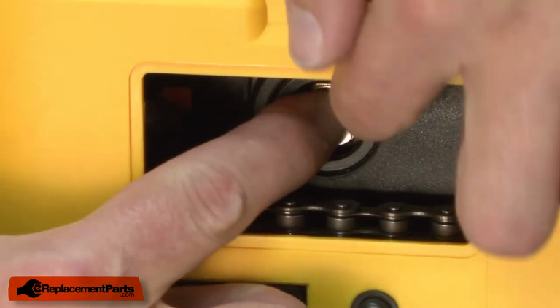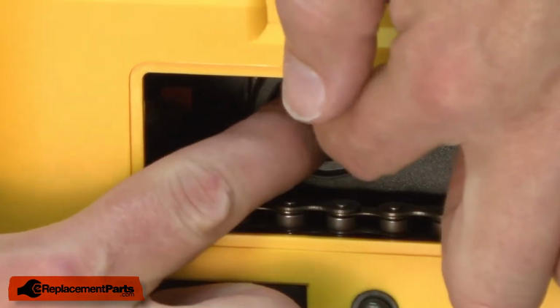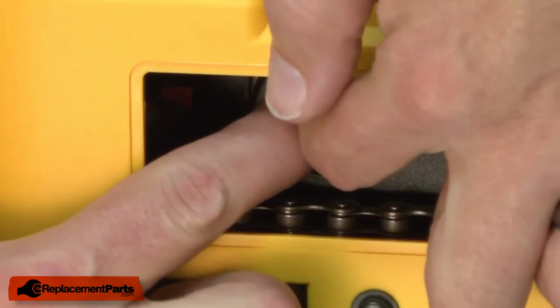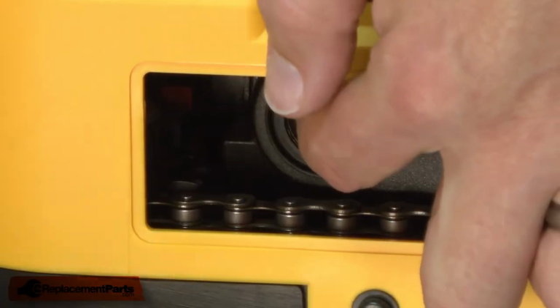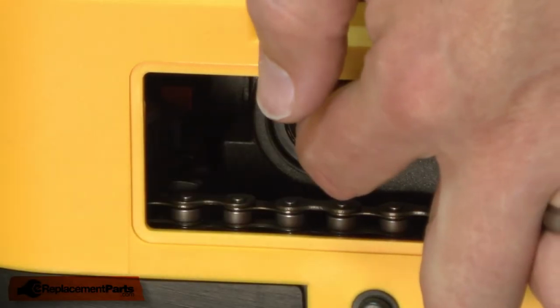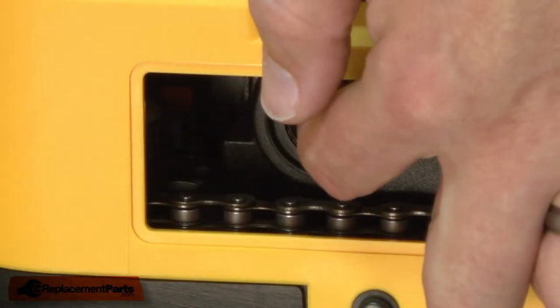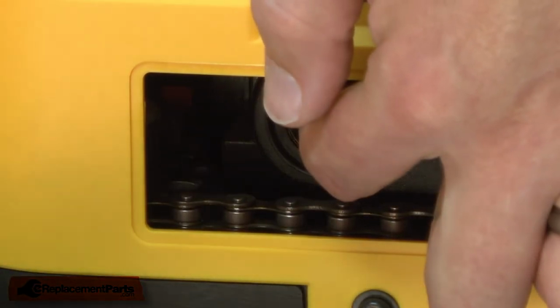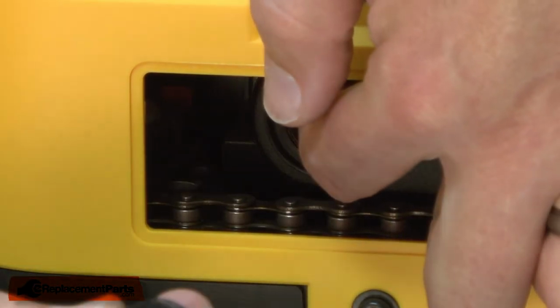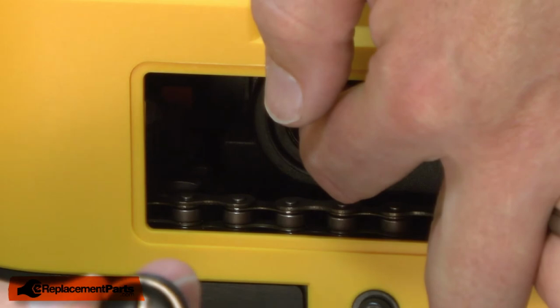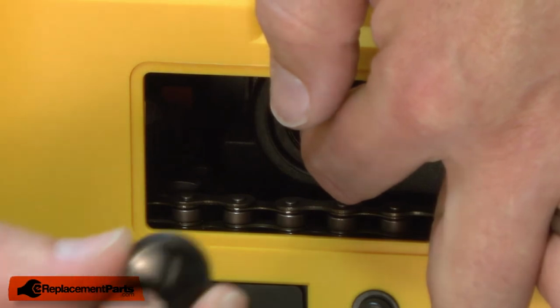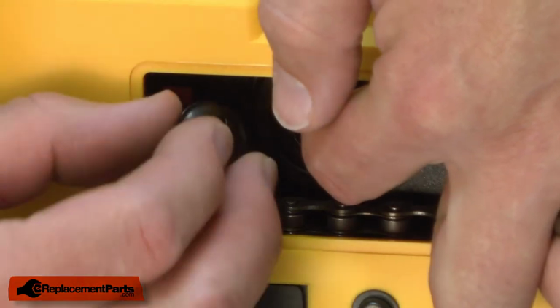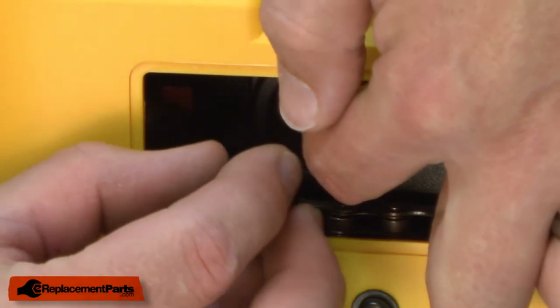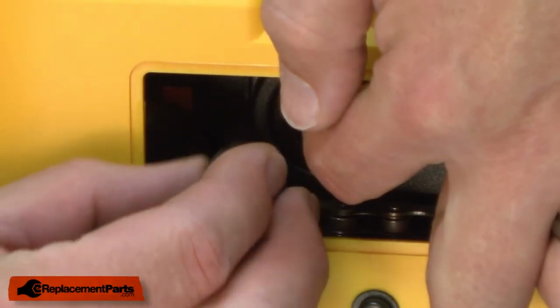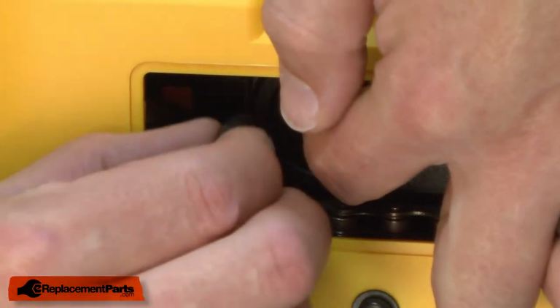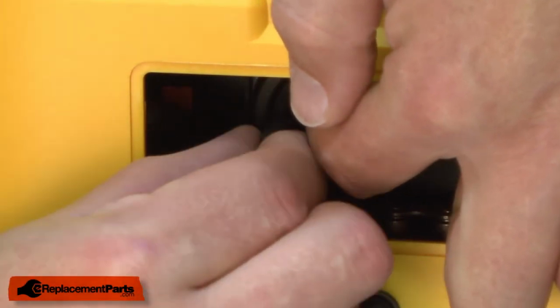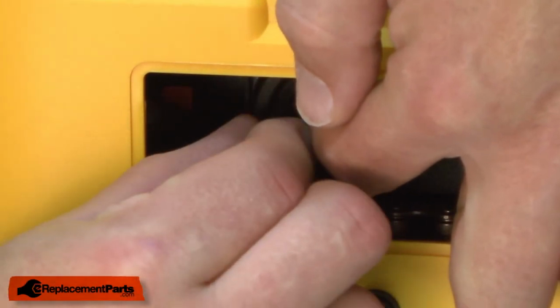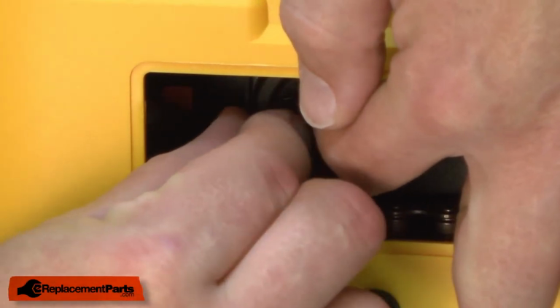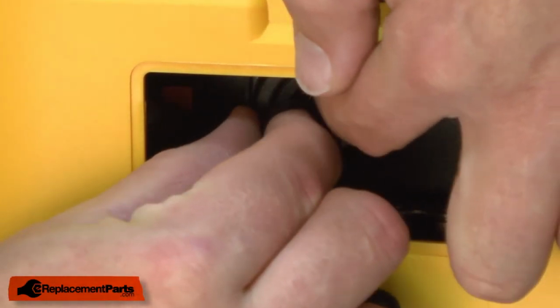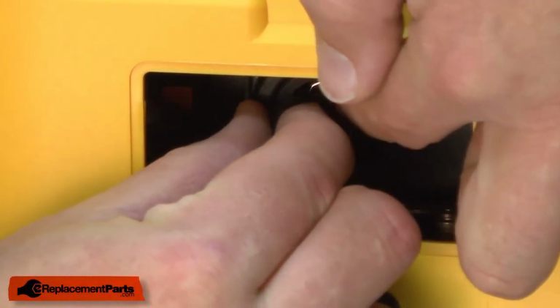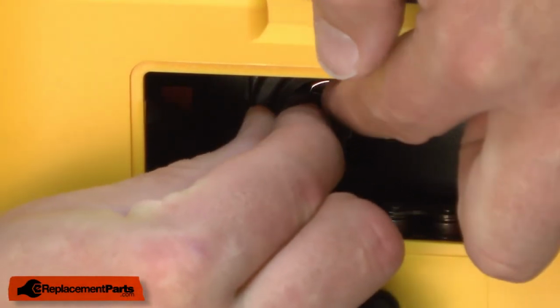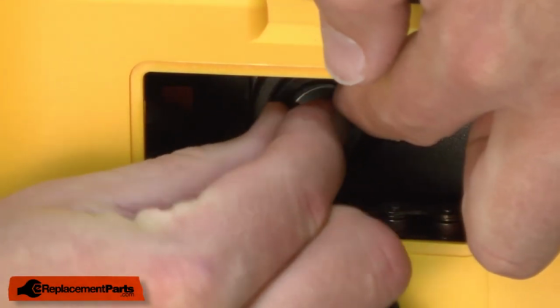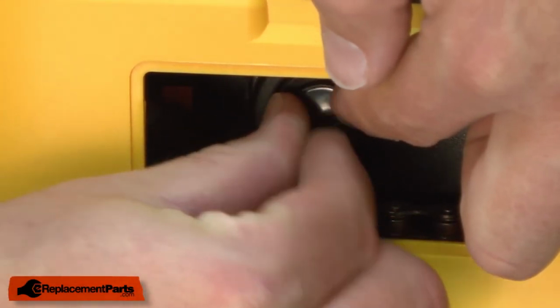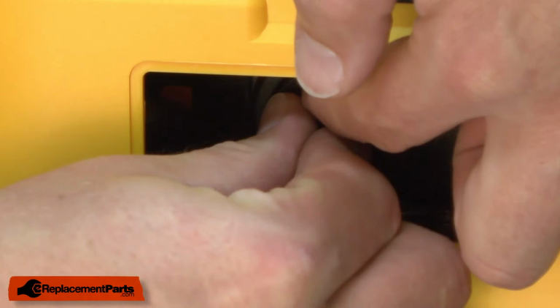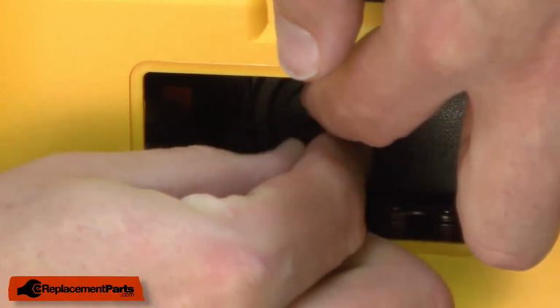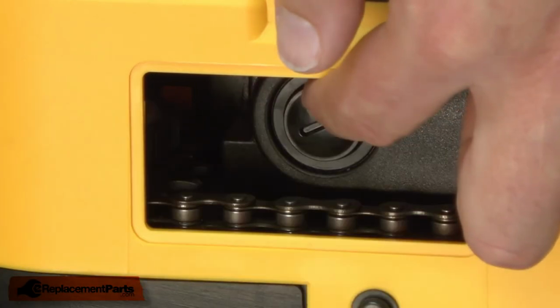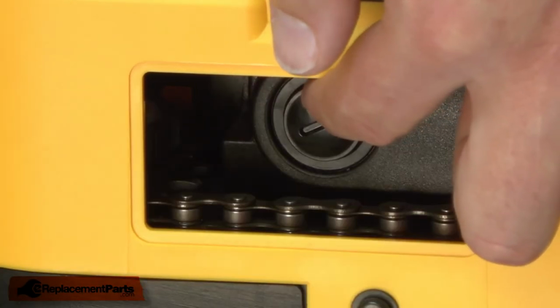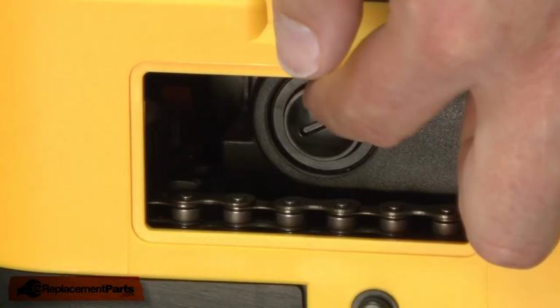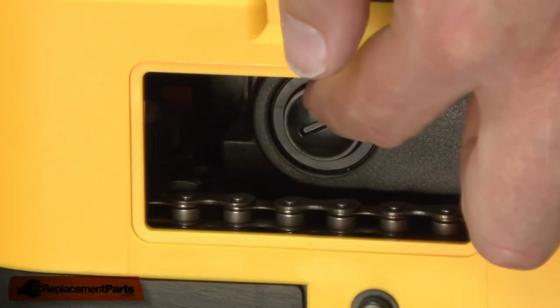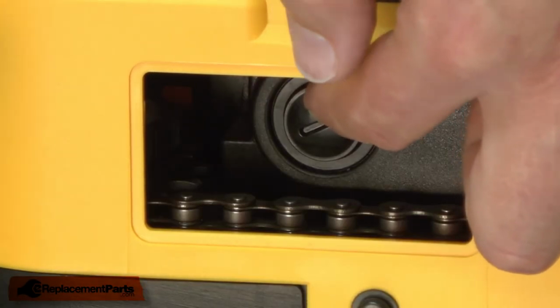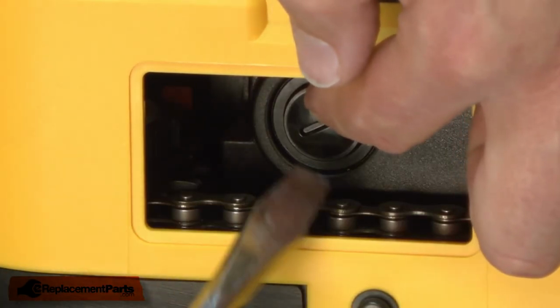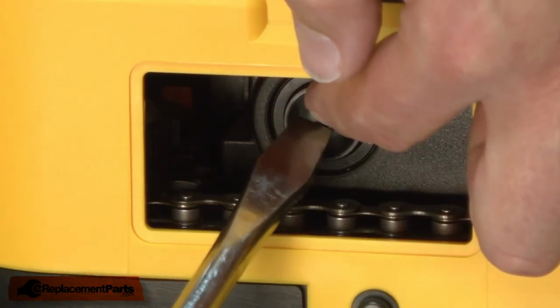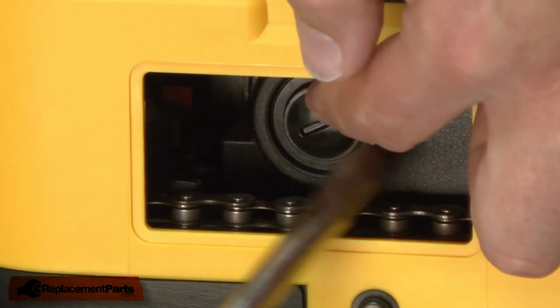Then I'll hold the brush in place as I replace the brush cap, and I'll secure the cap with a screwdriver.